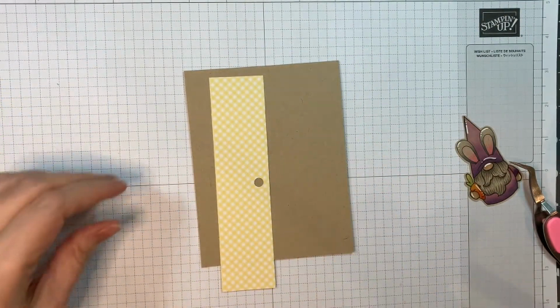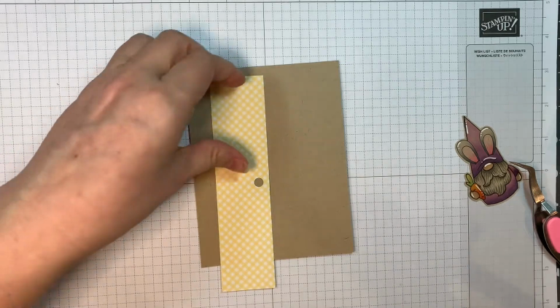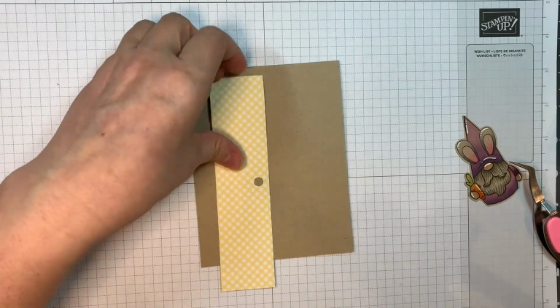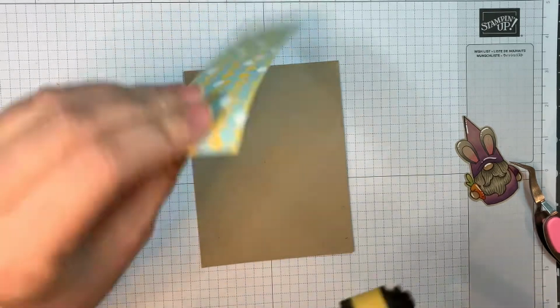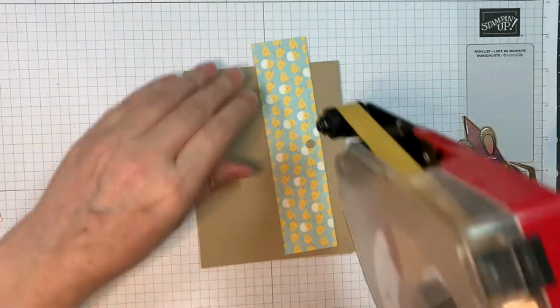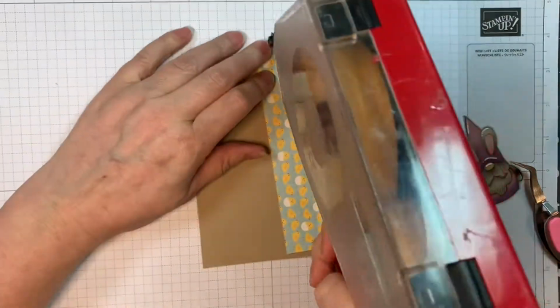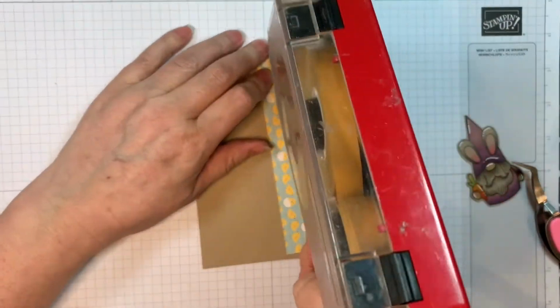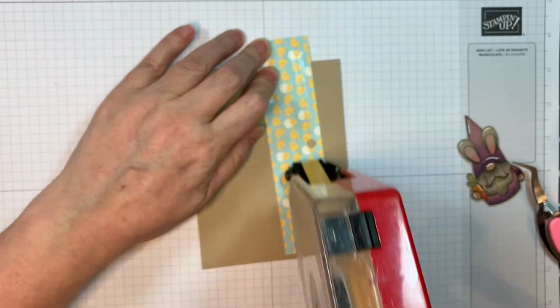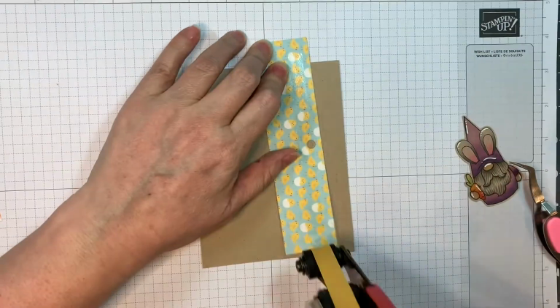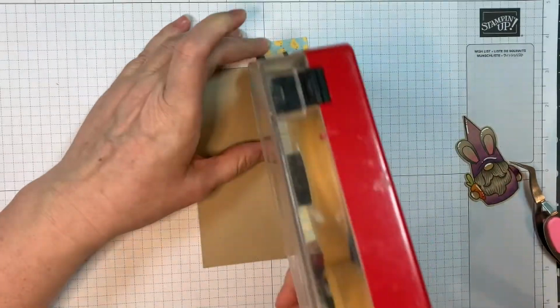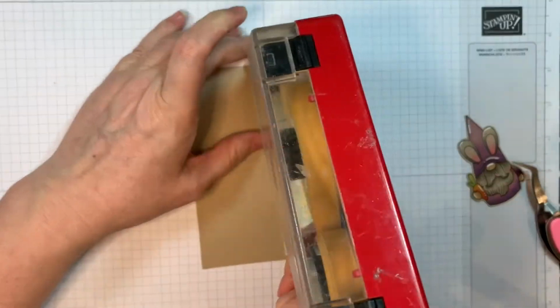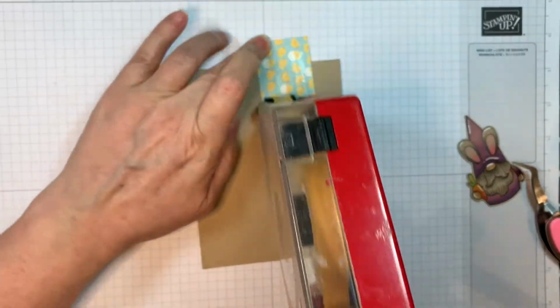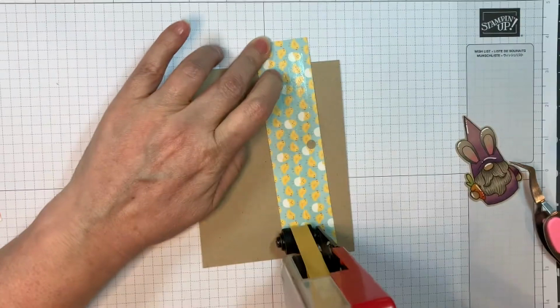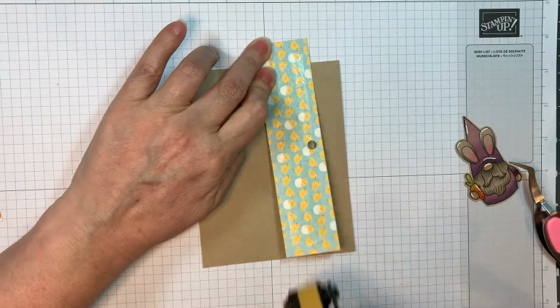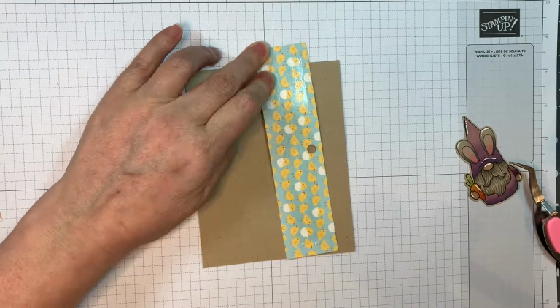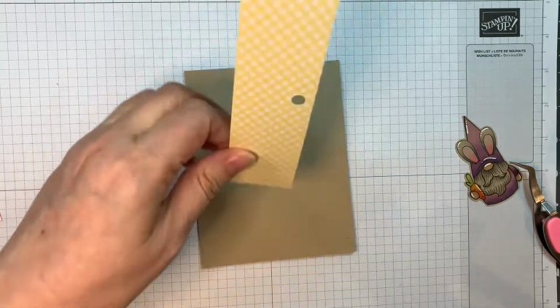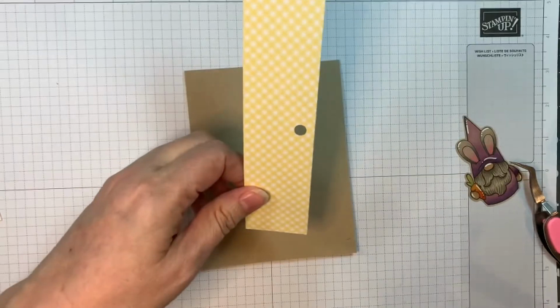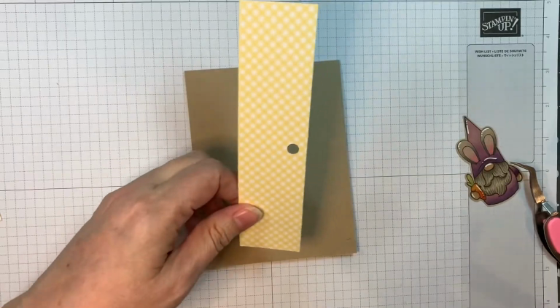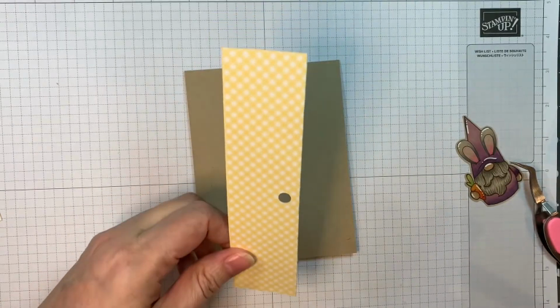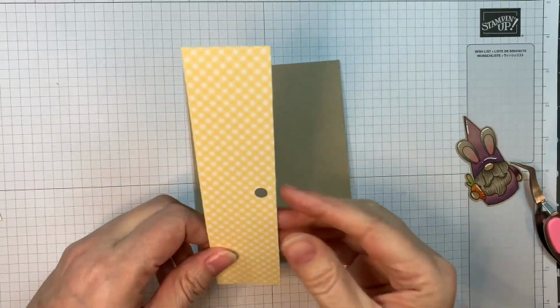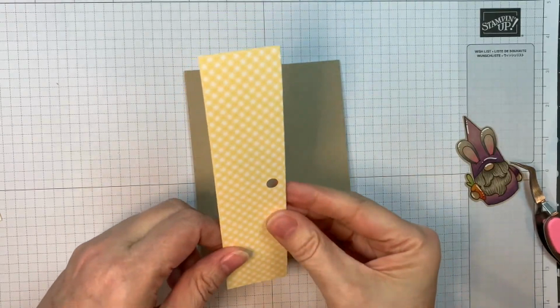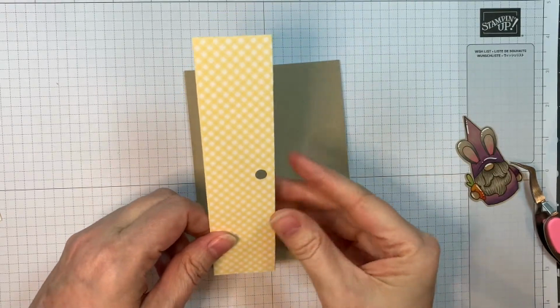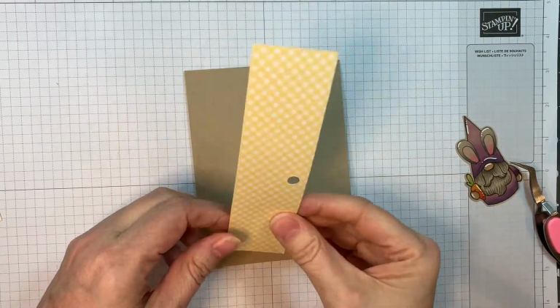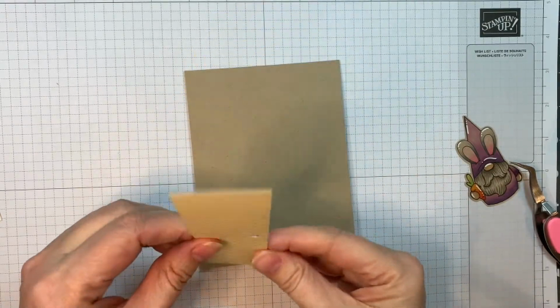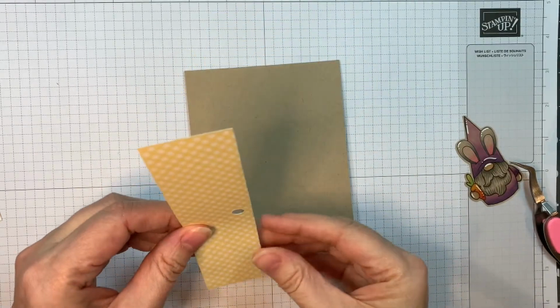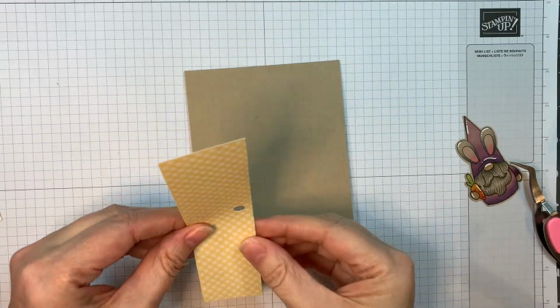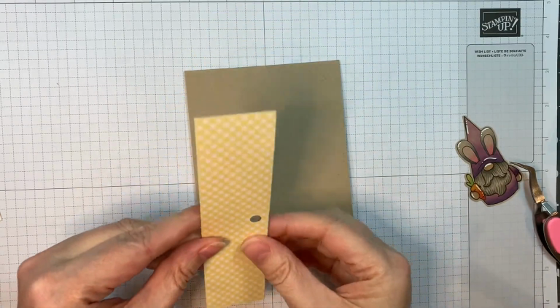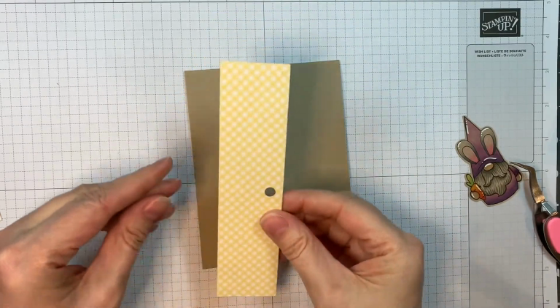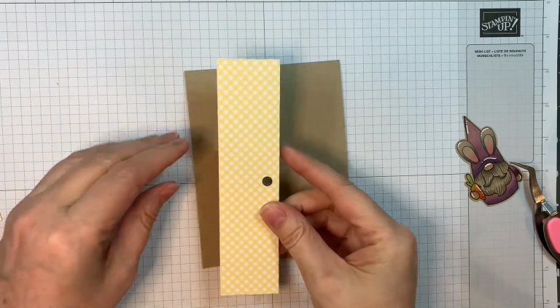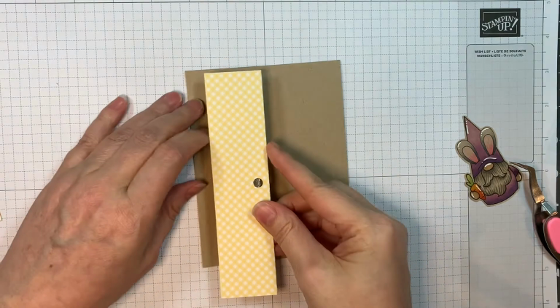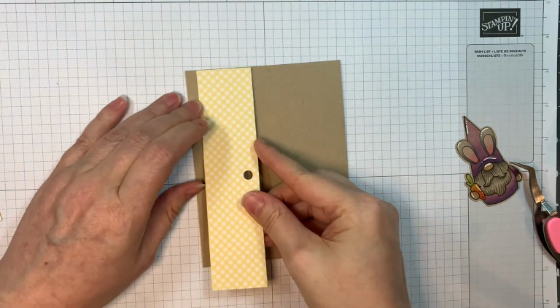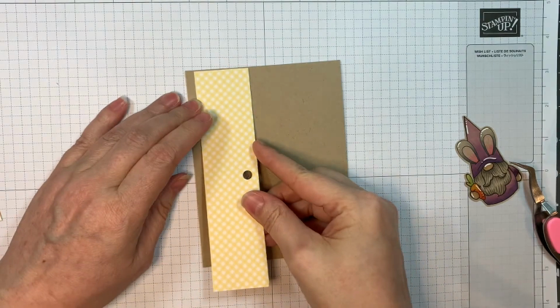So I have two pieces of paper, one and a half inches wide, and I'm going to basically make a nest for my image like I always do.